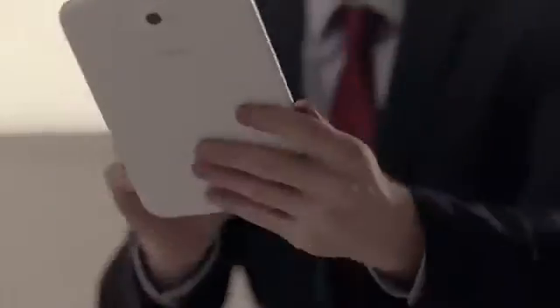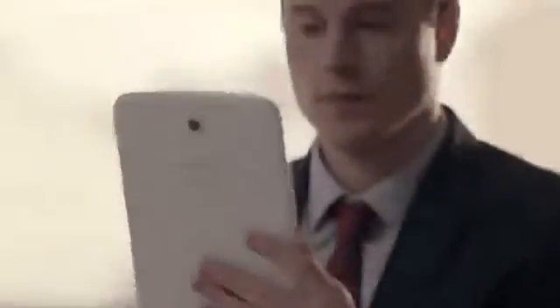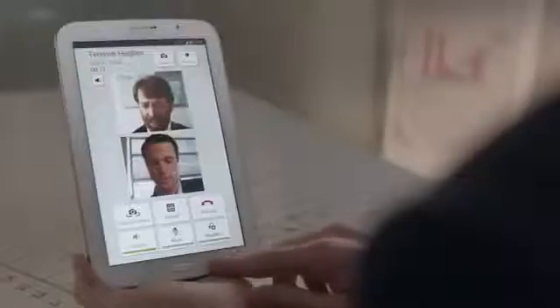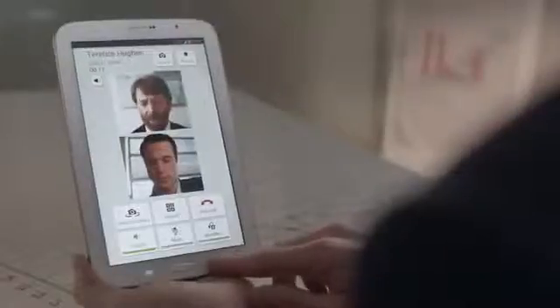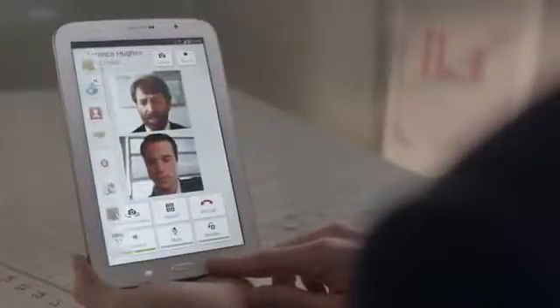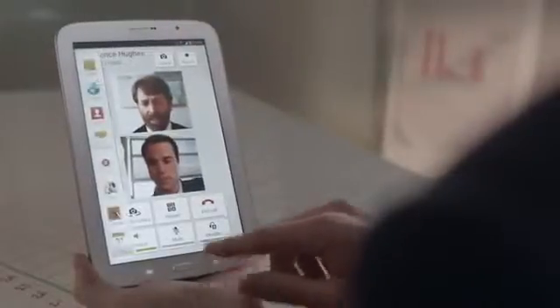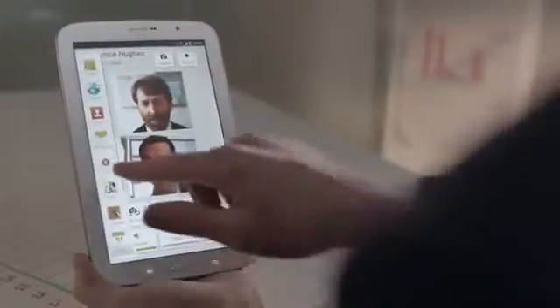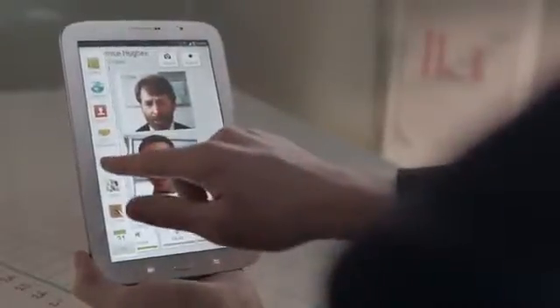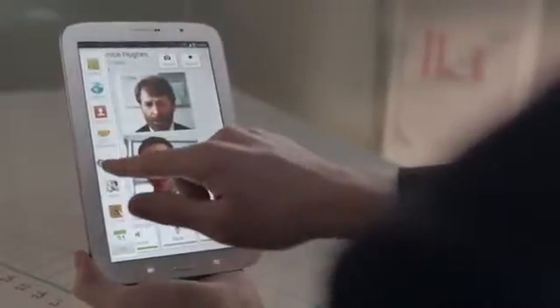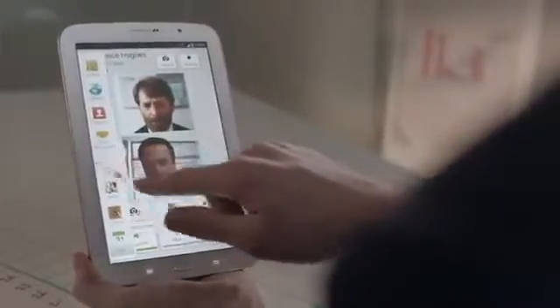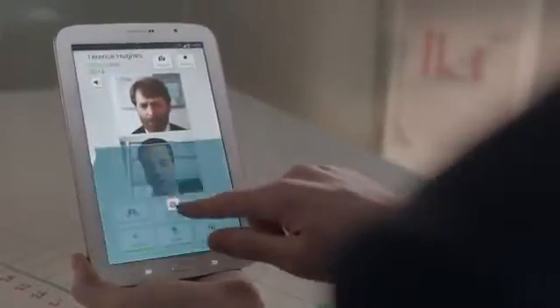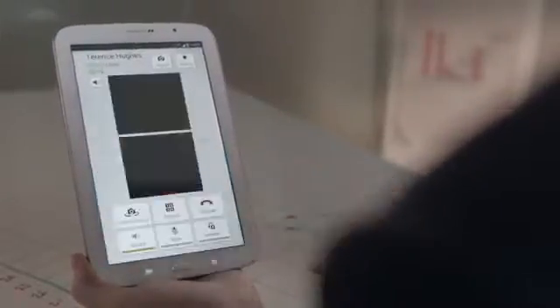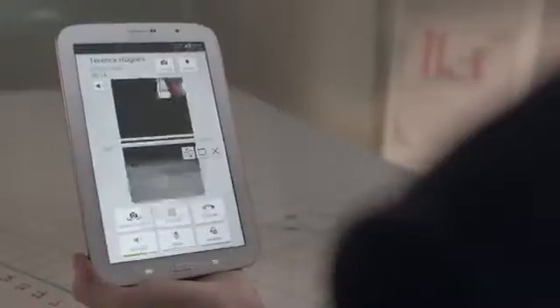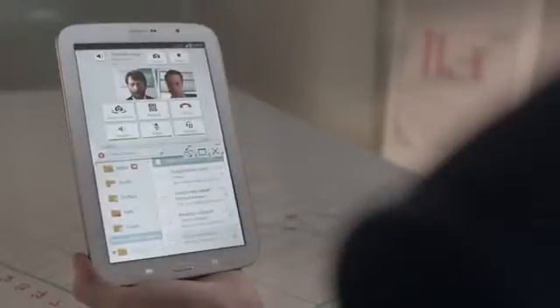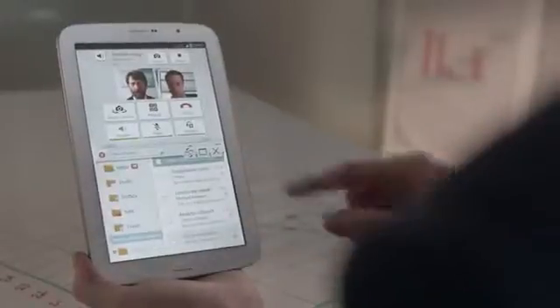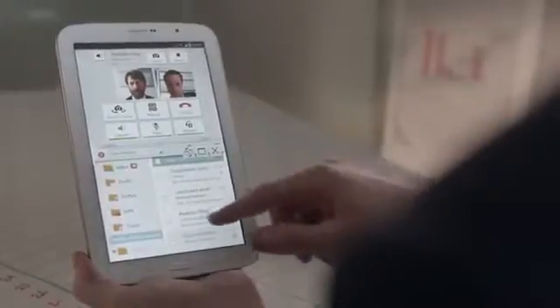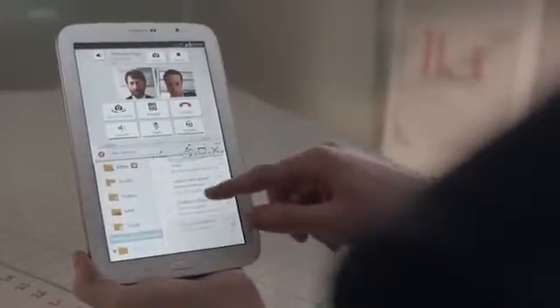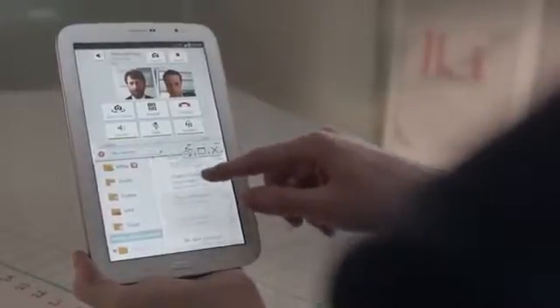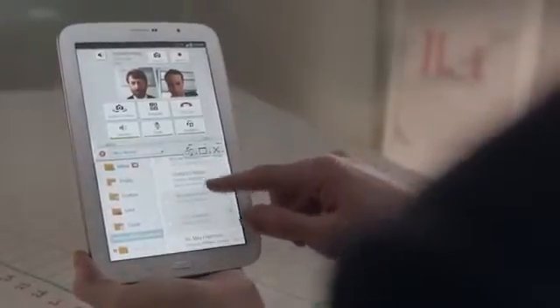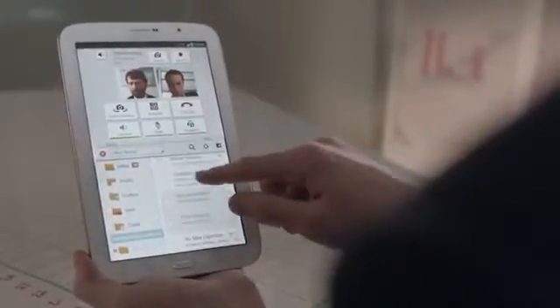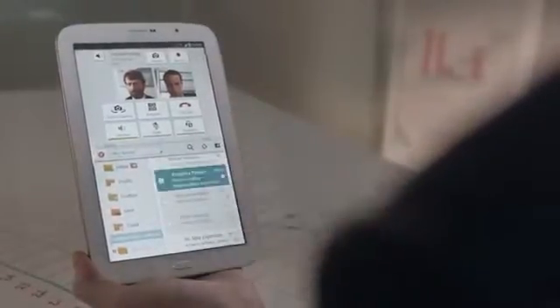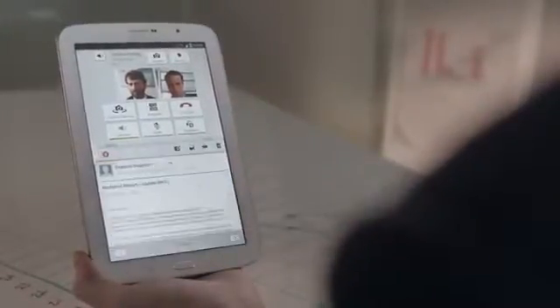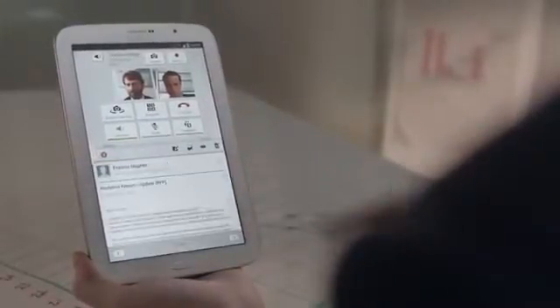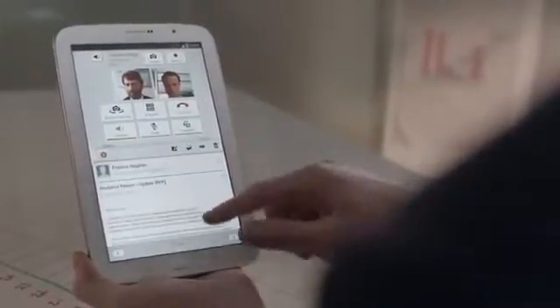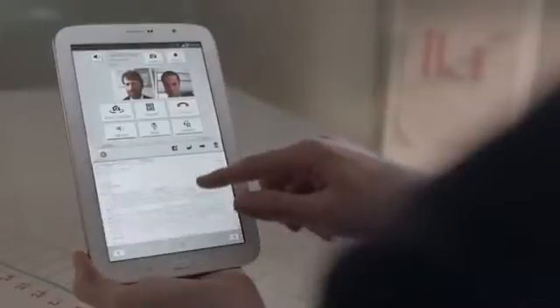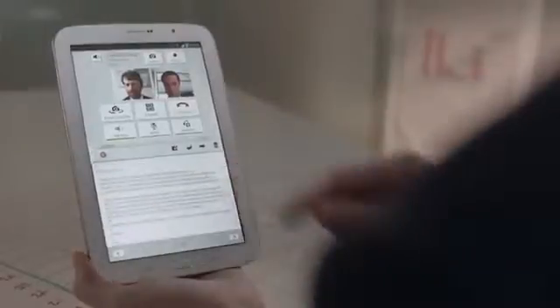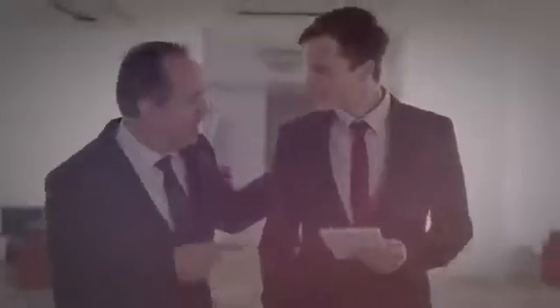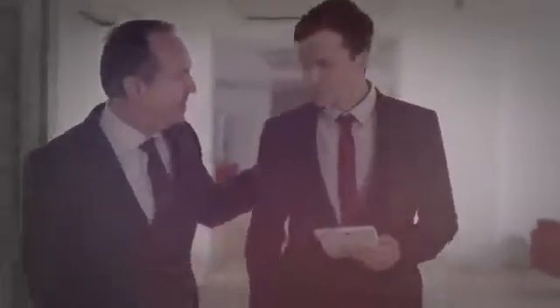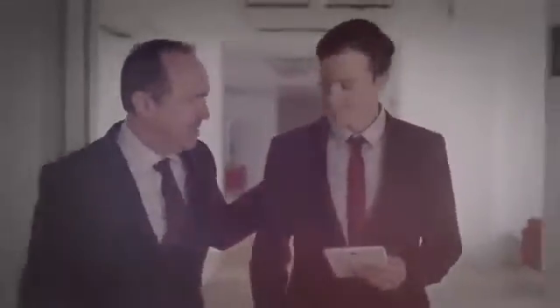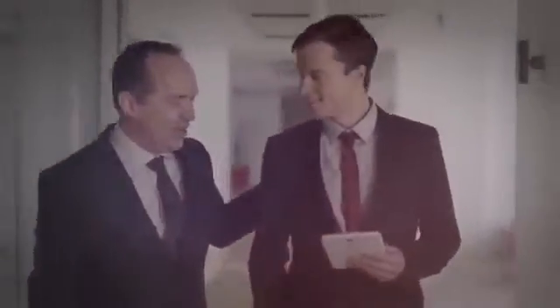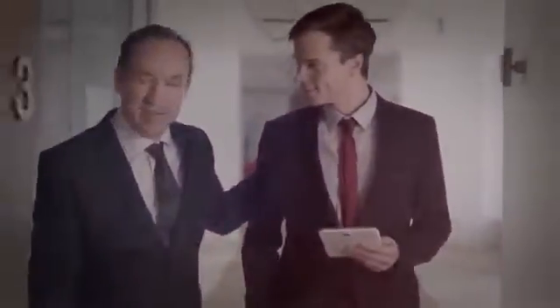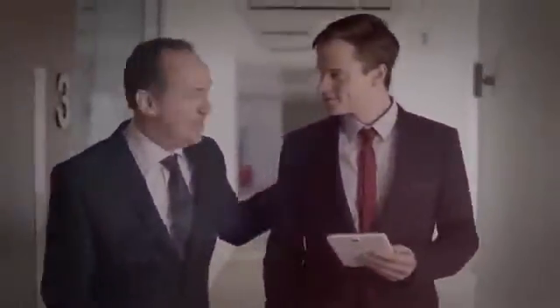My Galaxy Note 8.0 lets me do multiple things at once. I can take a call and check my emails at the same time, side by side, without ever having to switch apps. This helps me make the best use of my time and be more productive.